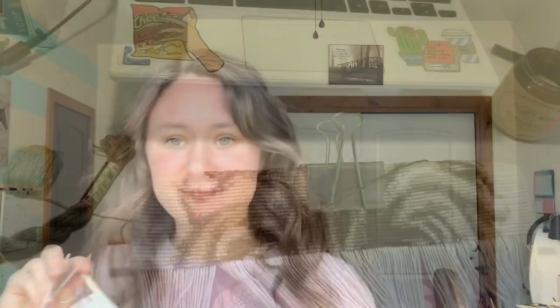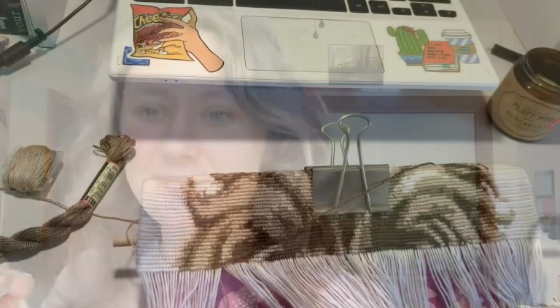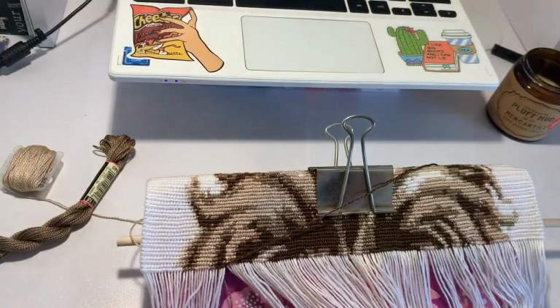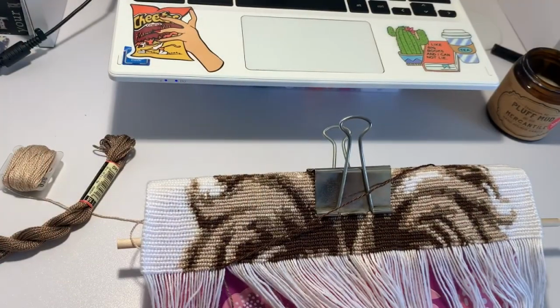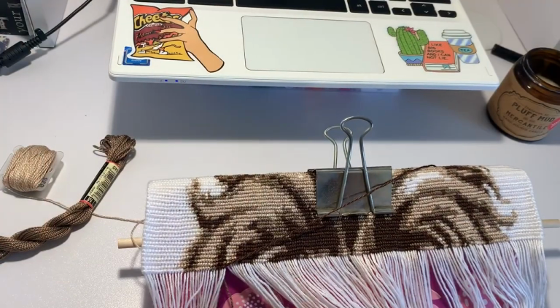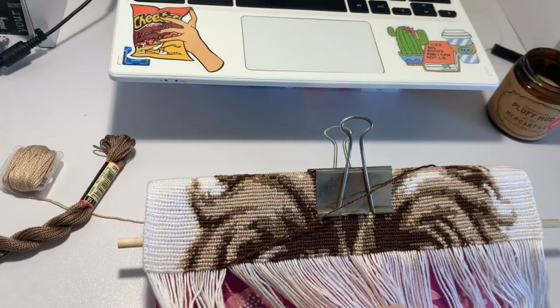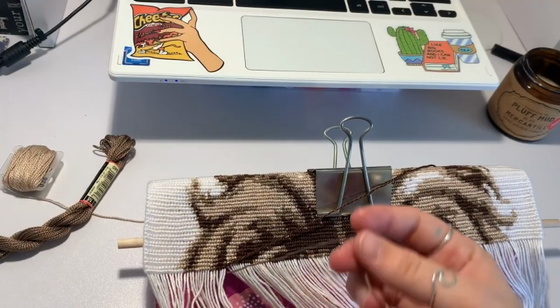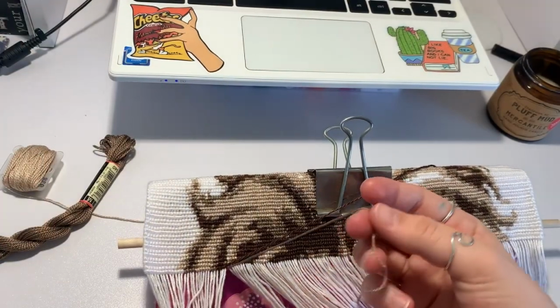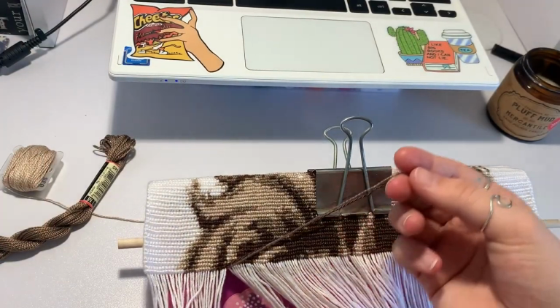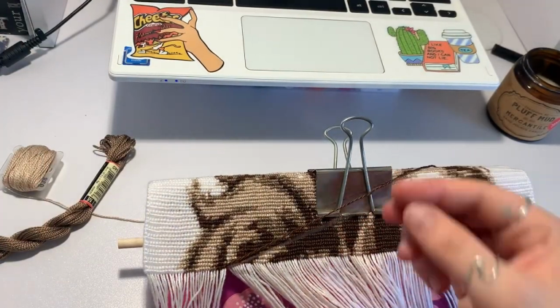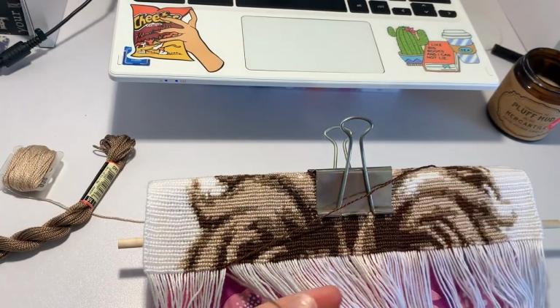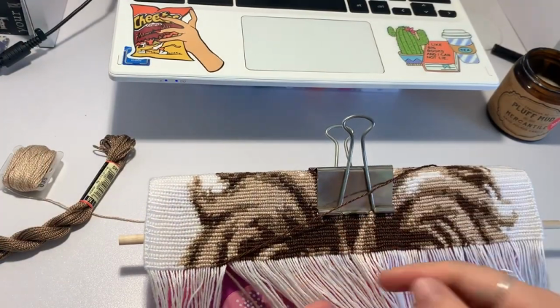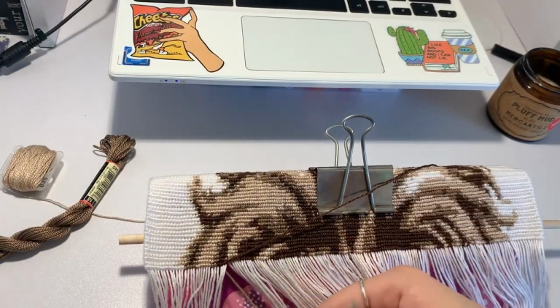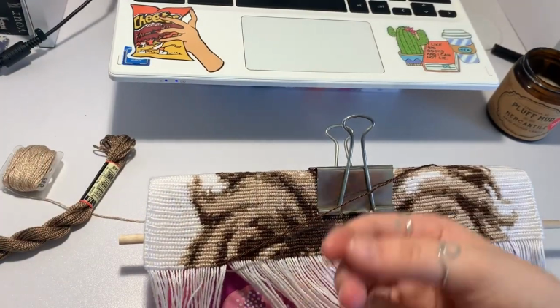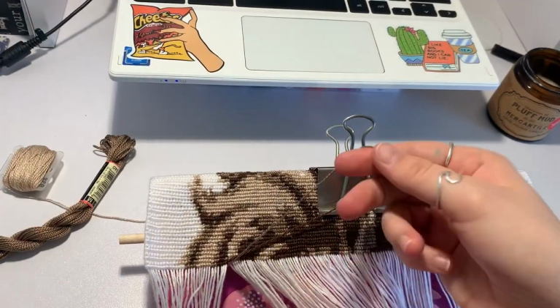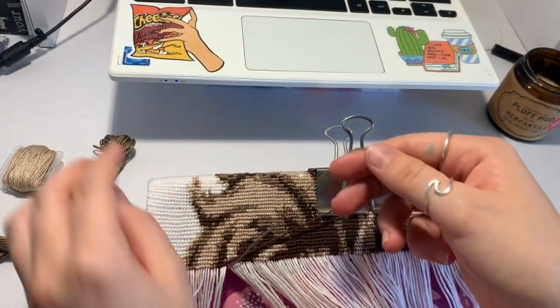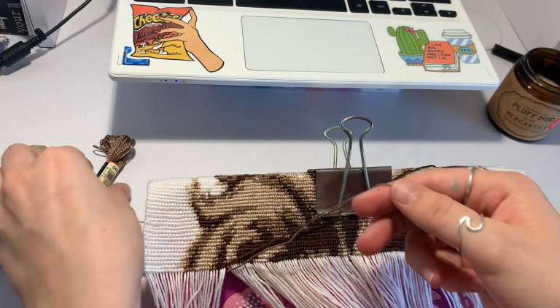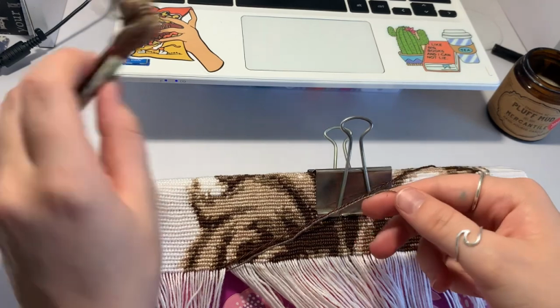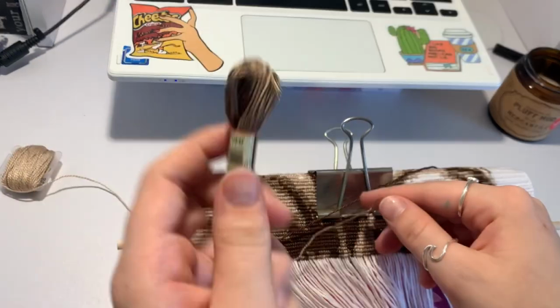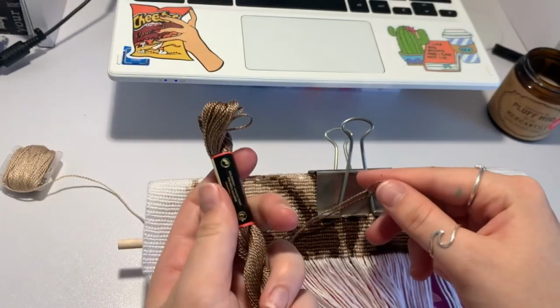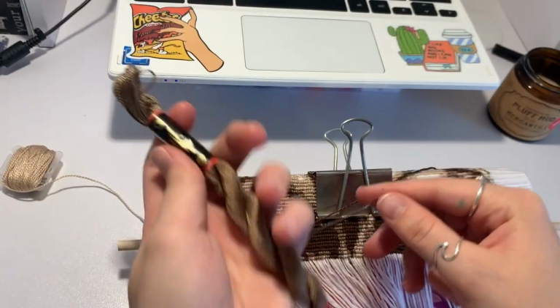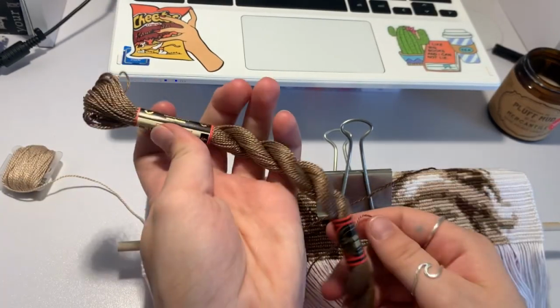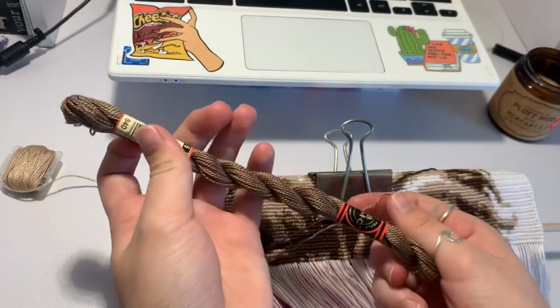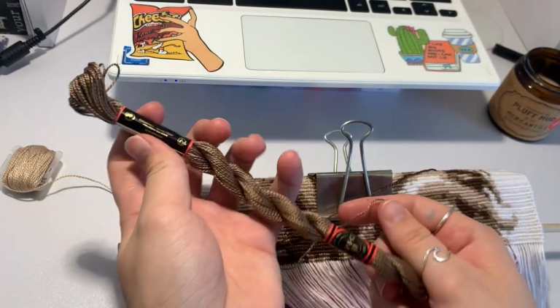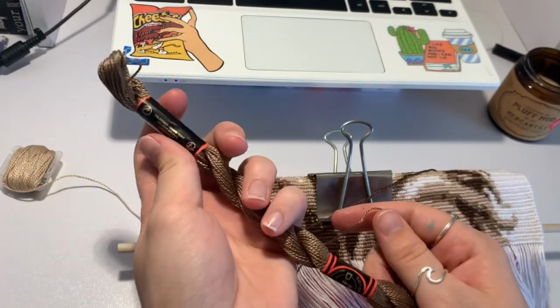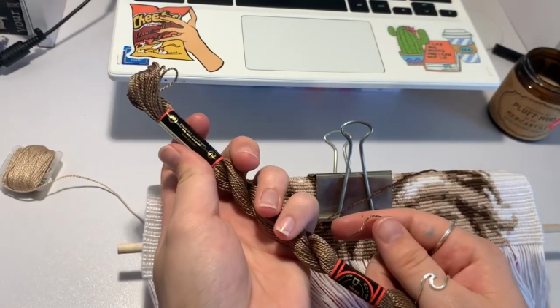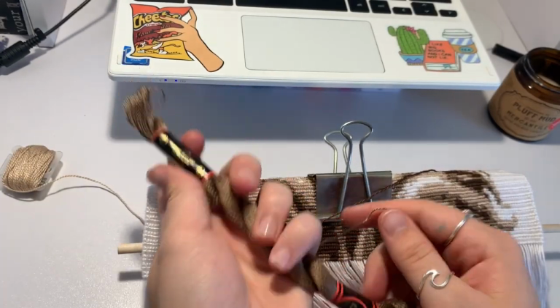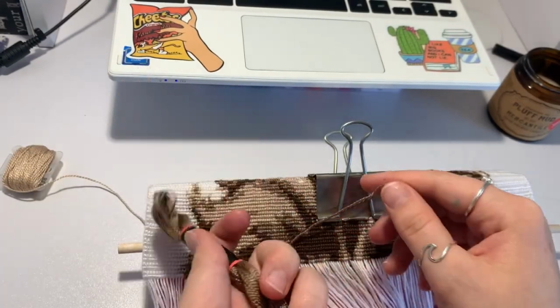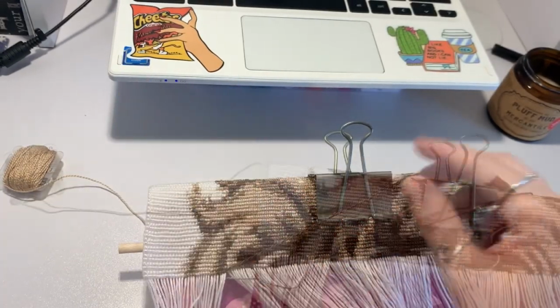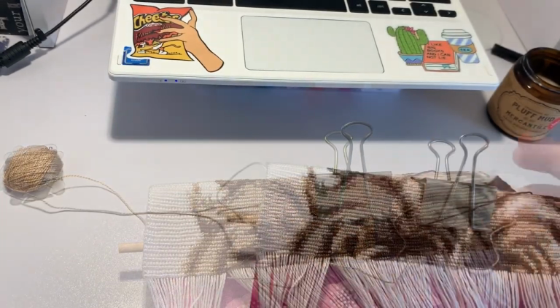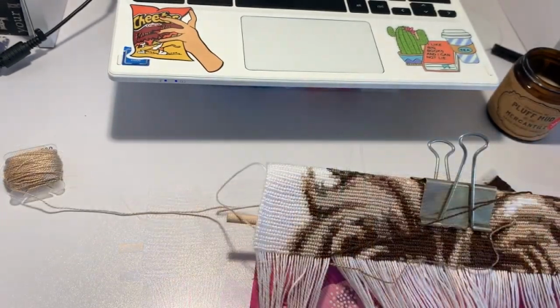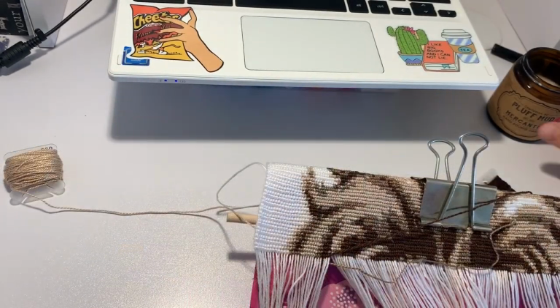Before we begin knotting, I realize that this string is a little short so I'm going to go ahead and replace it with a full new bobbin of this stuff. I'll be right back.